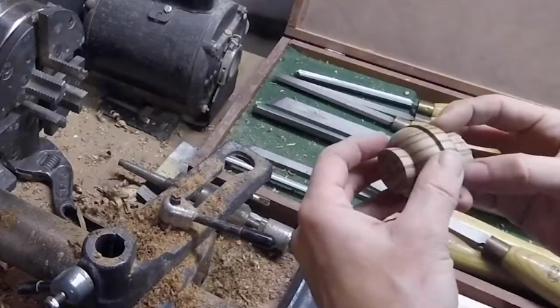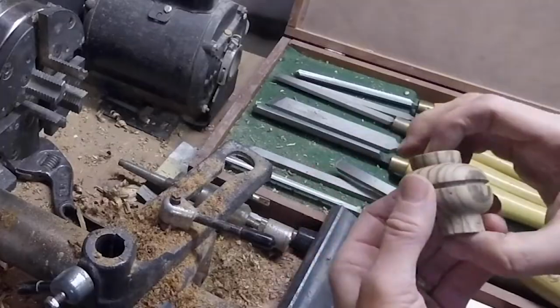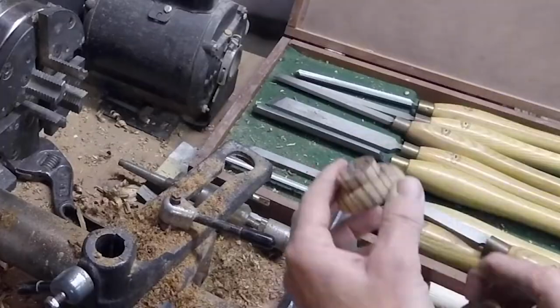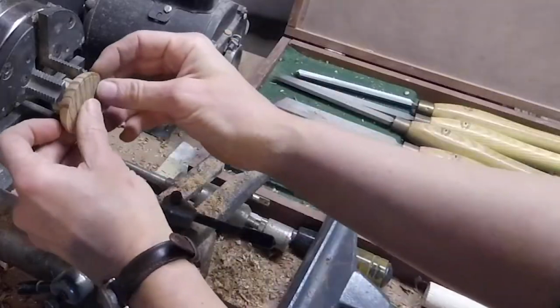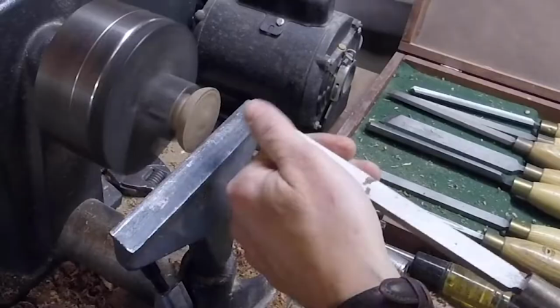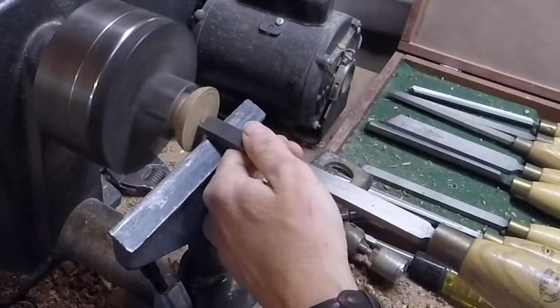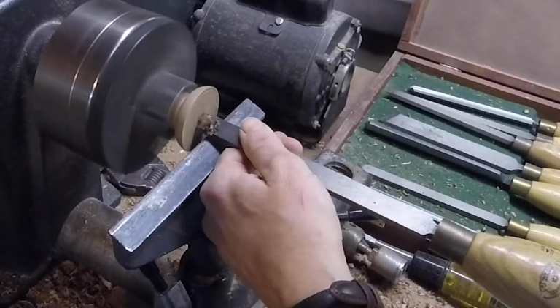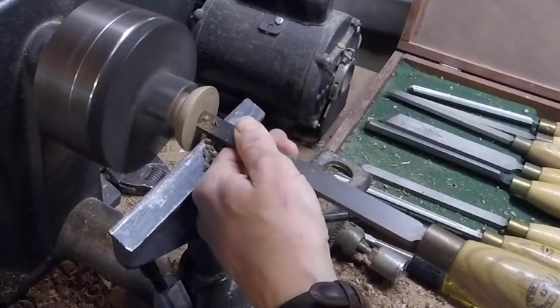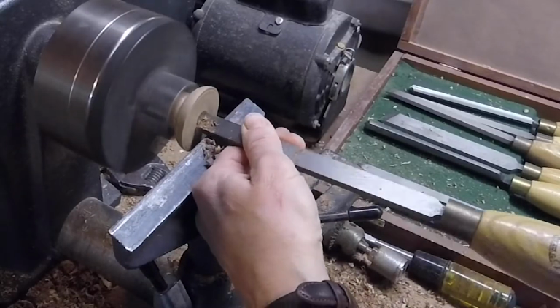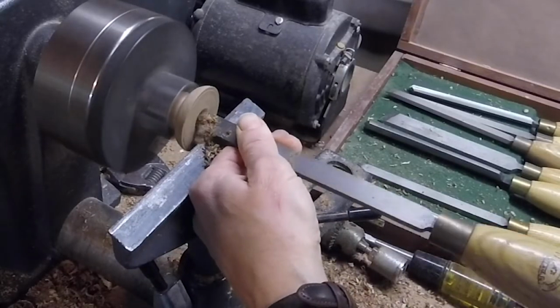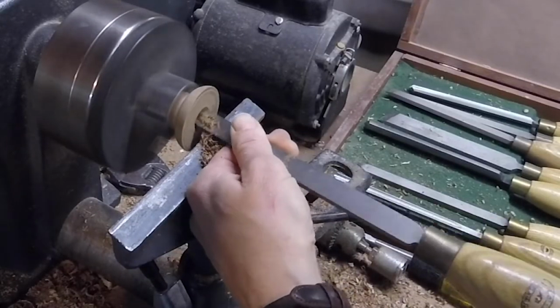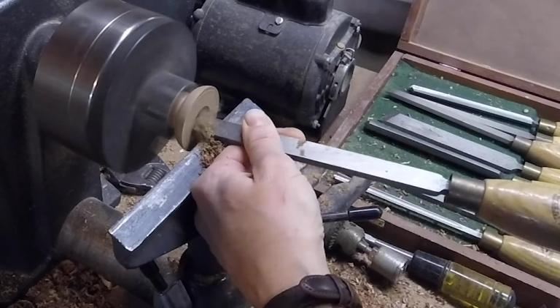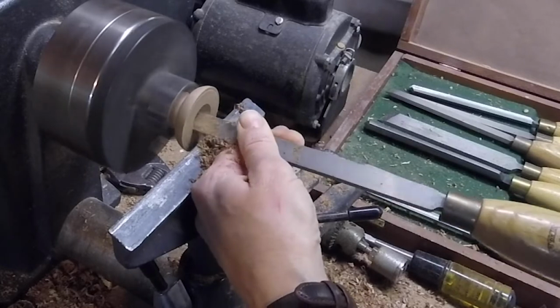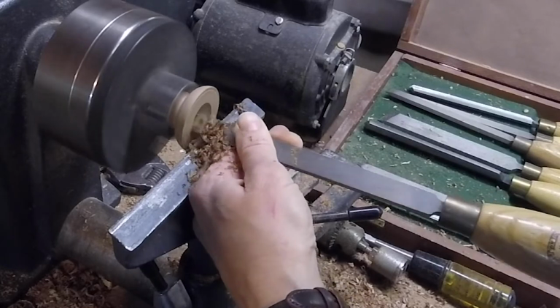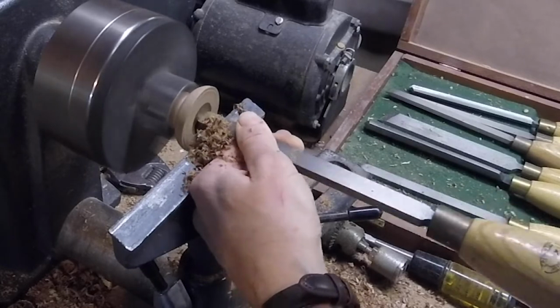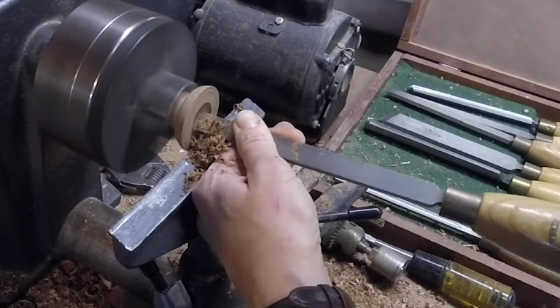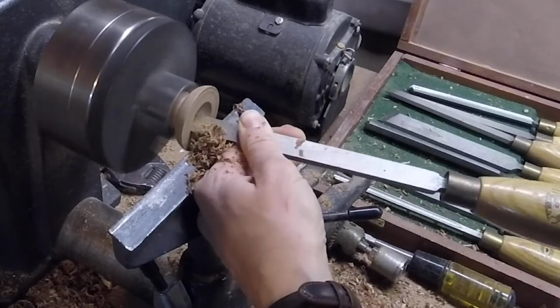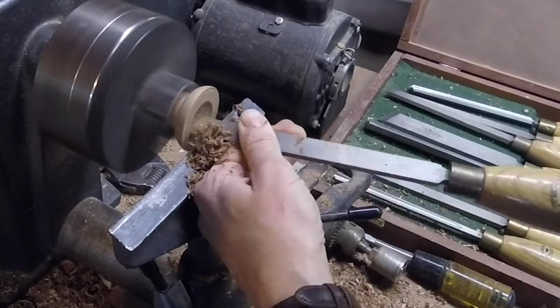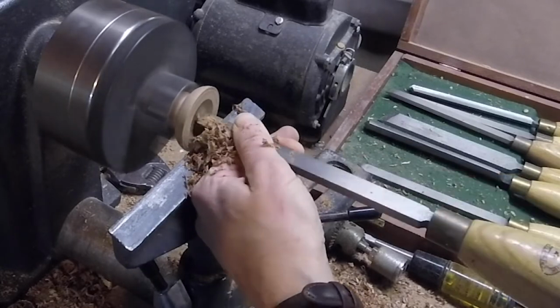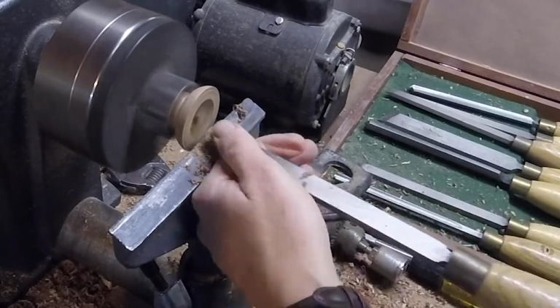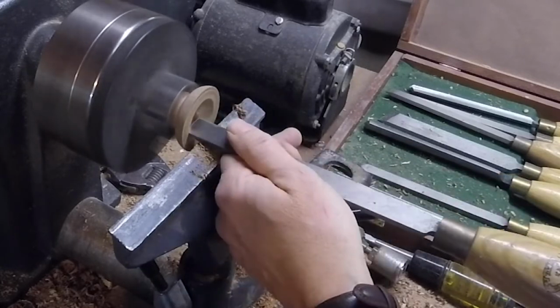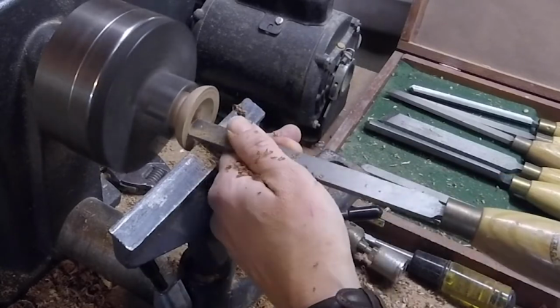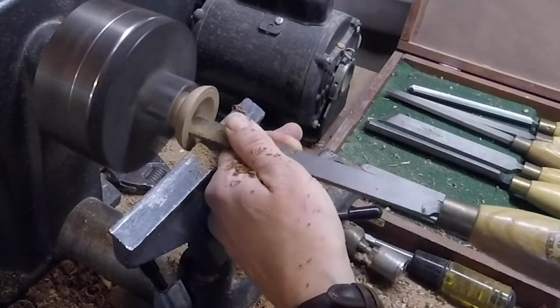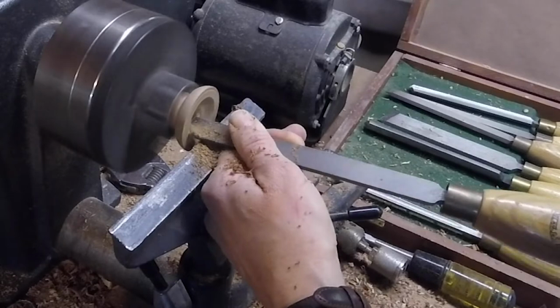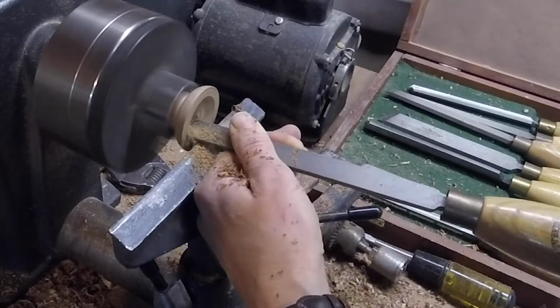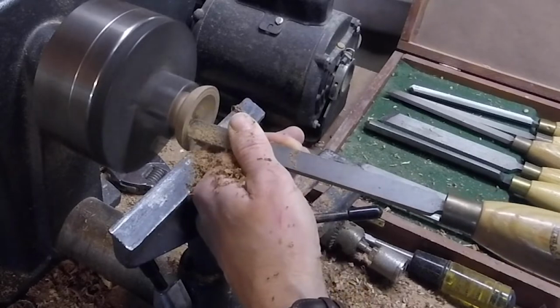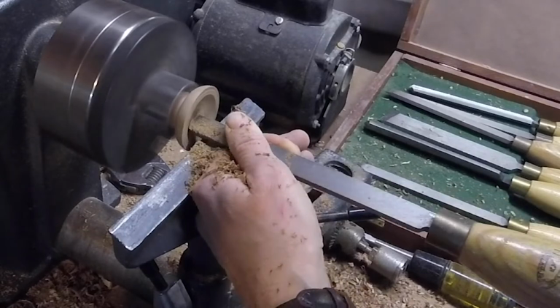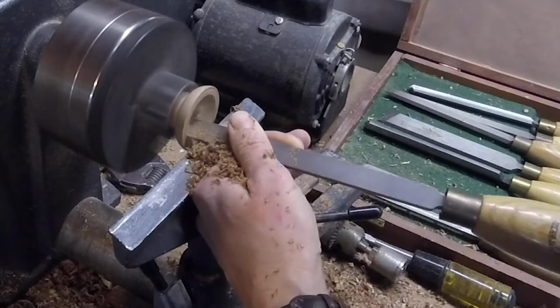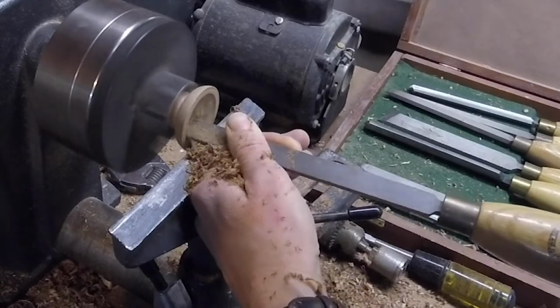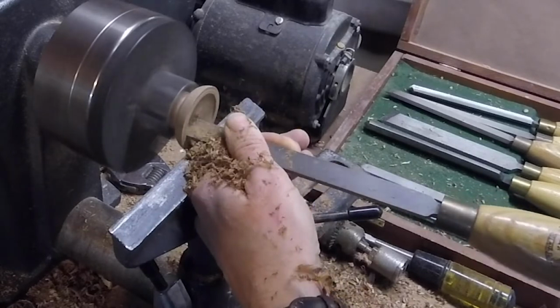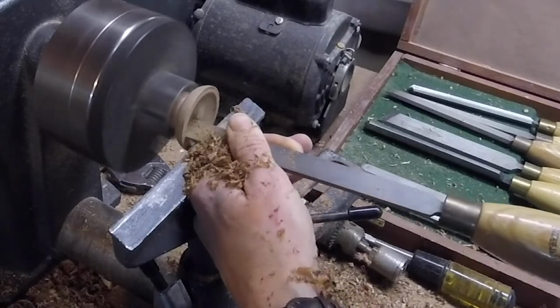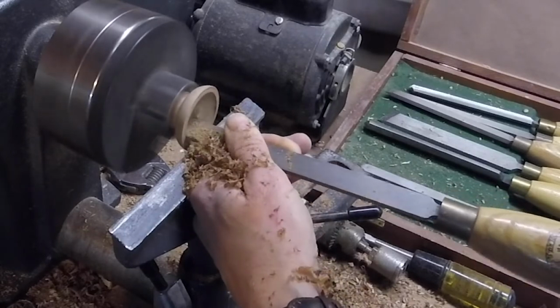Here I'm chucking up the top half, and you can see just a little edge of where it was sawn apart from the bottom half. I'm aiming to open it up and hollow it out up to that edge.